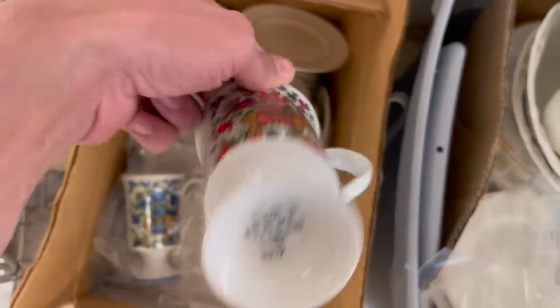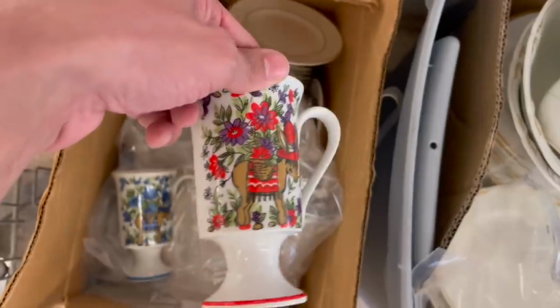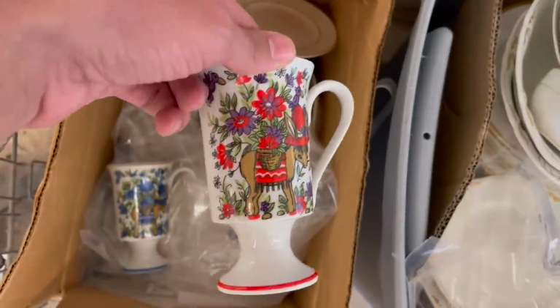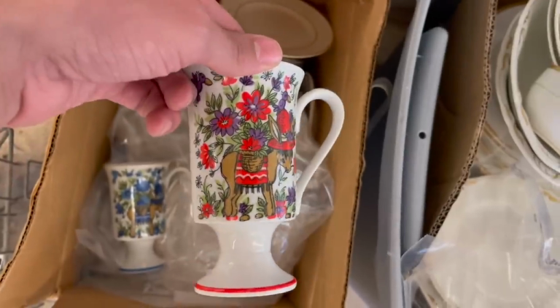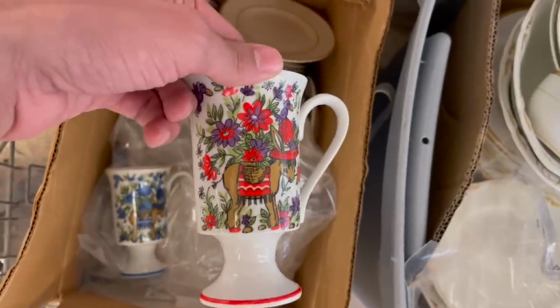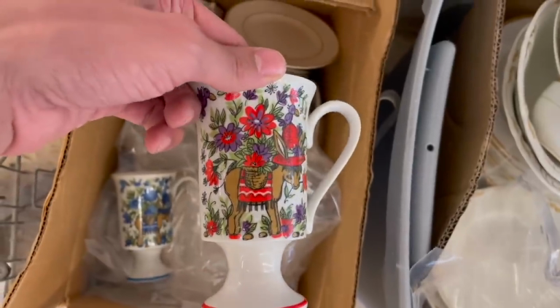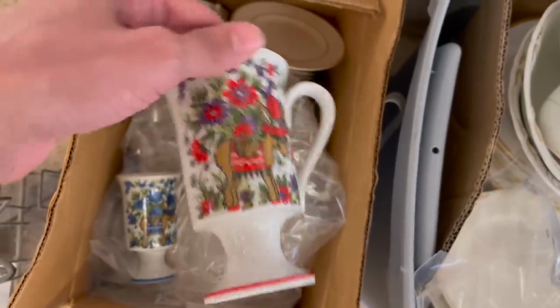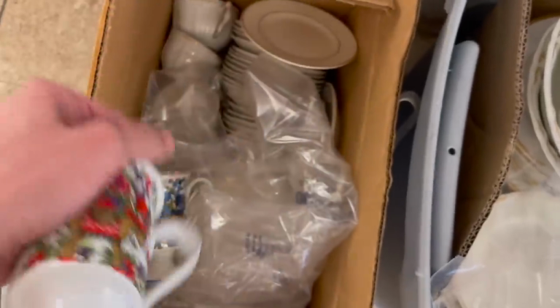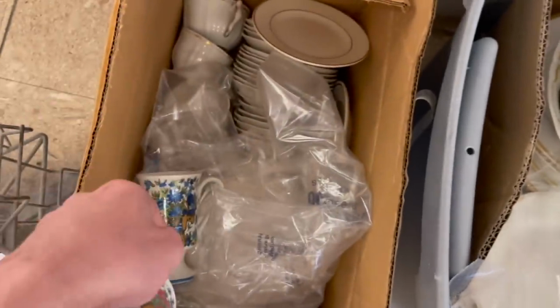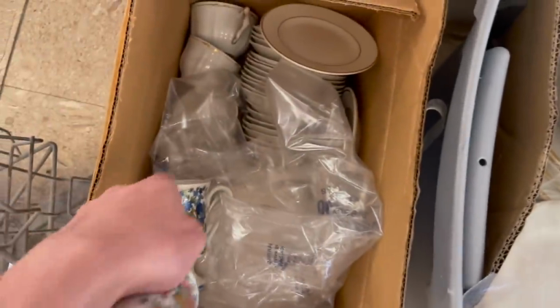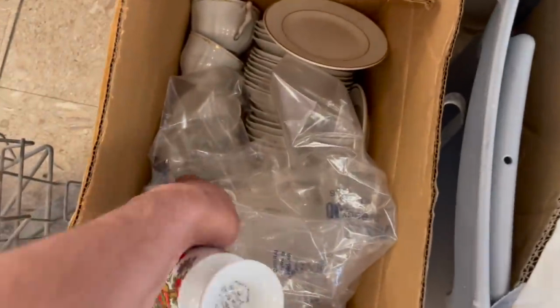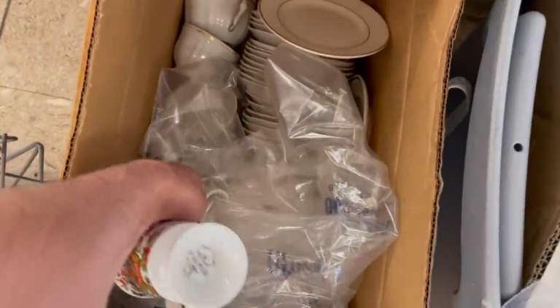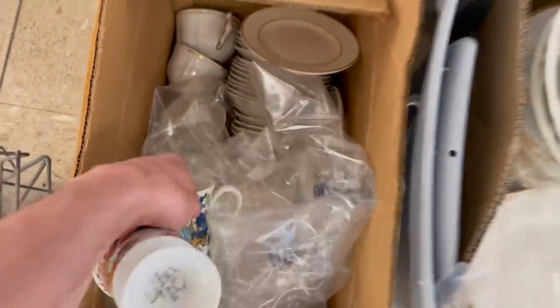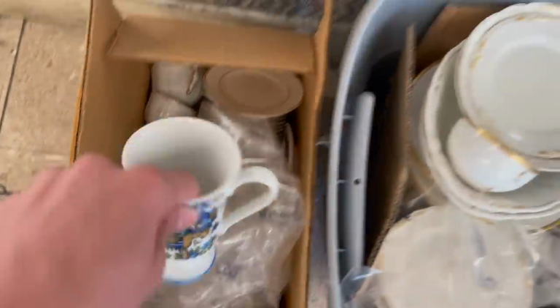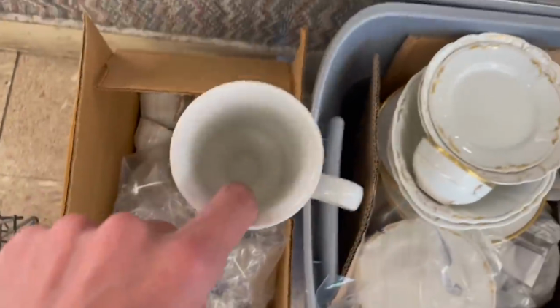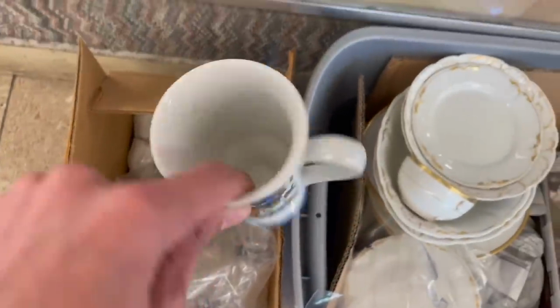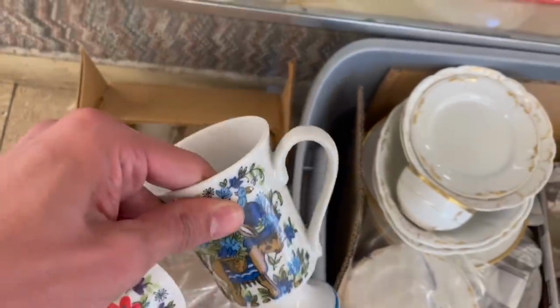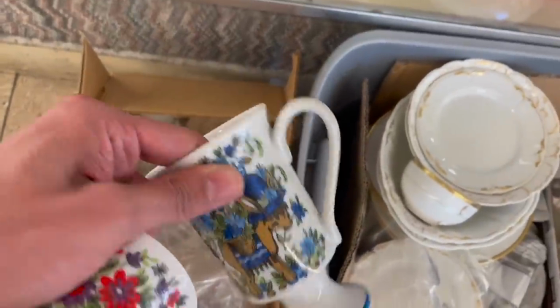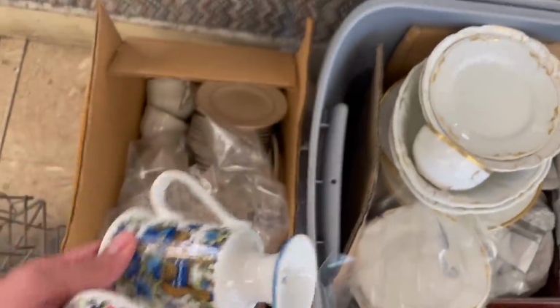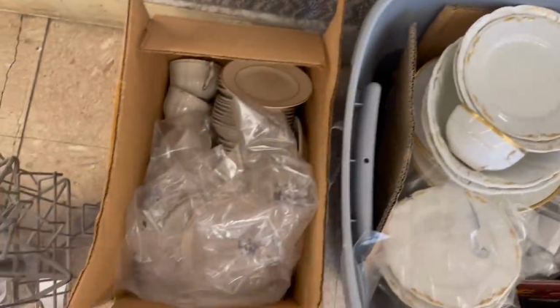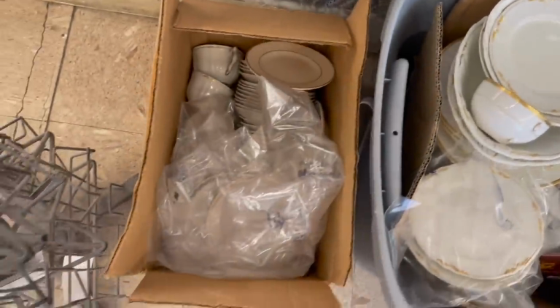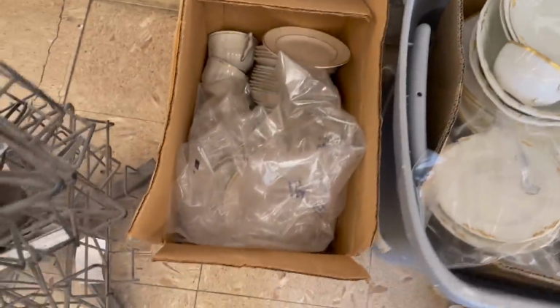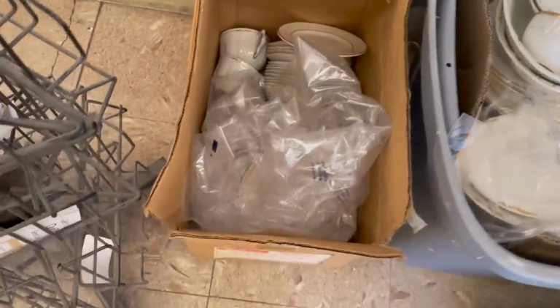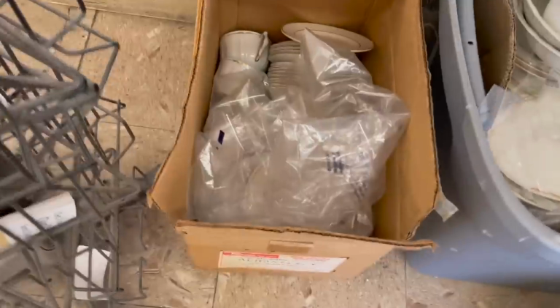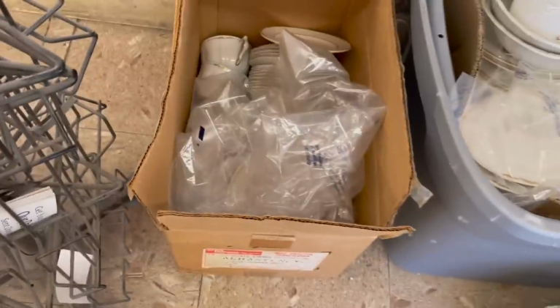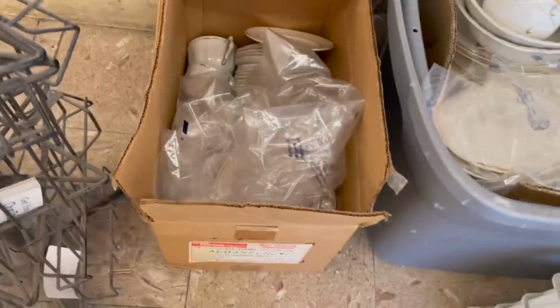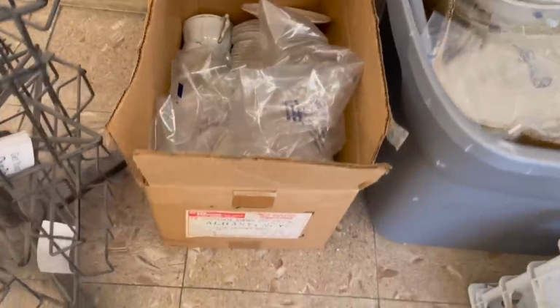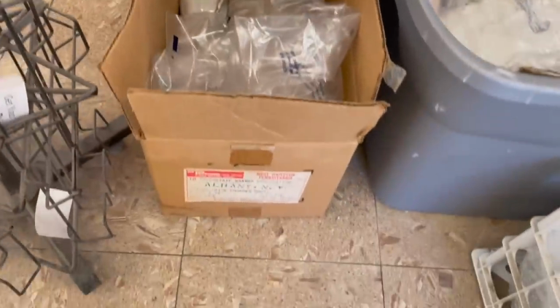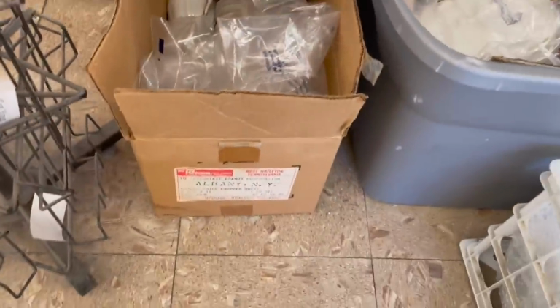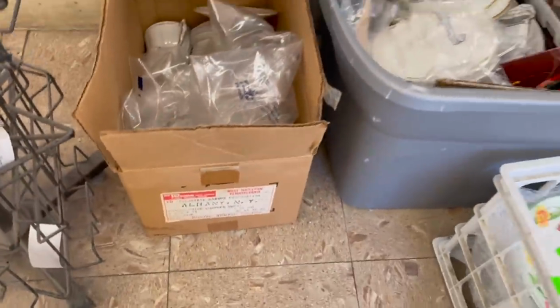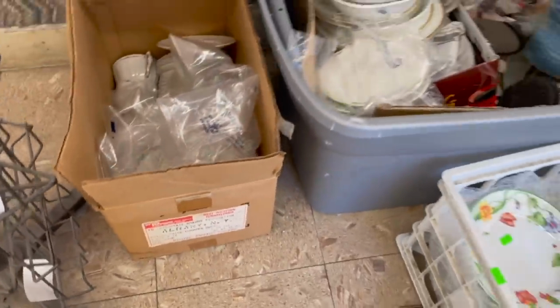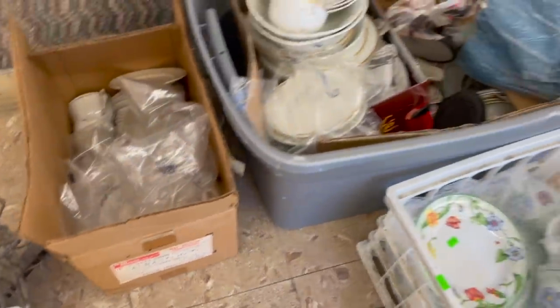Let's see what these are - smug mugs! It has a donkey on there and there's two of them. I'm going to get these. I'm not sure how much they are - there's no price on them.